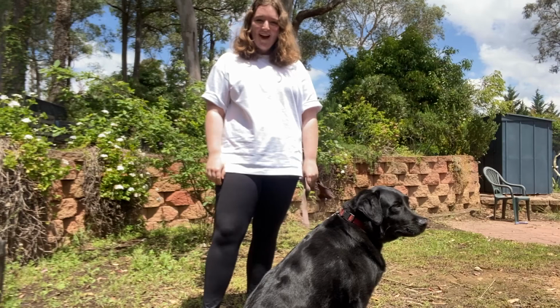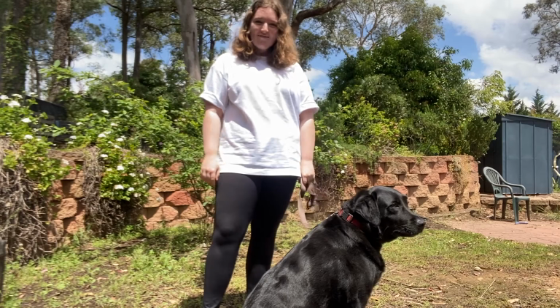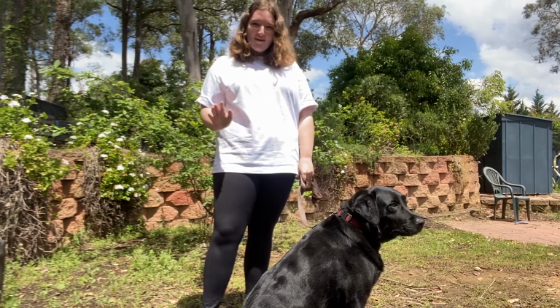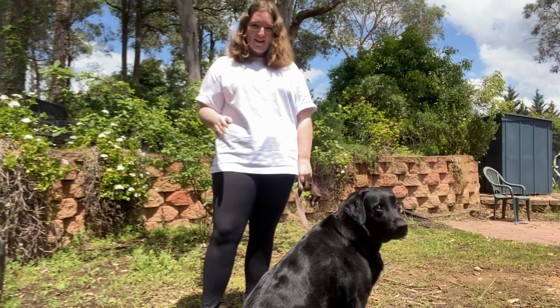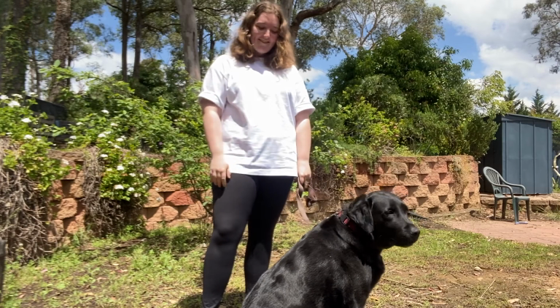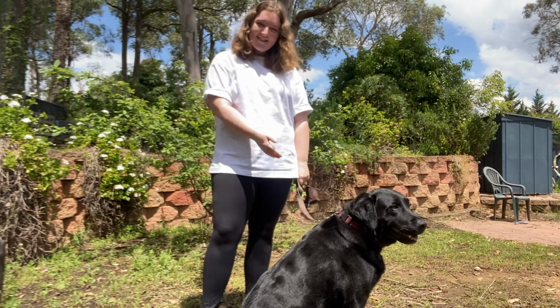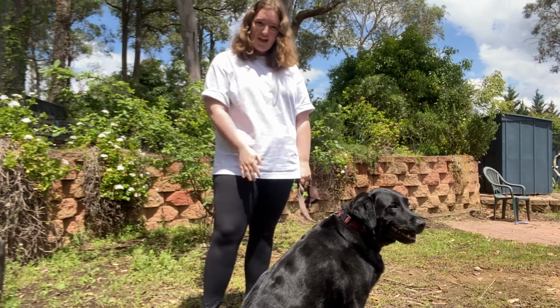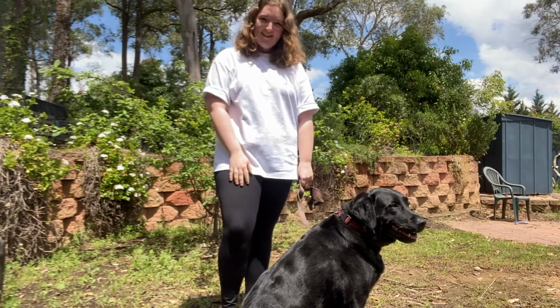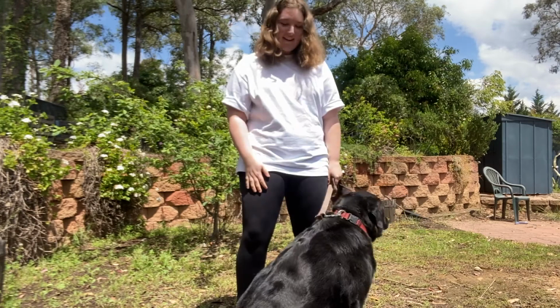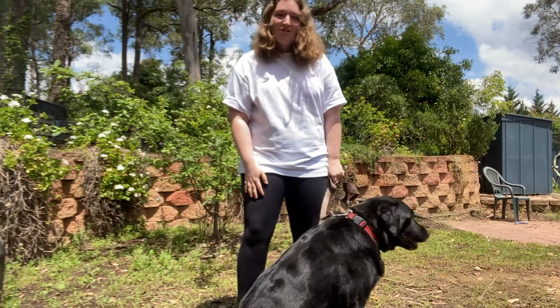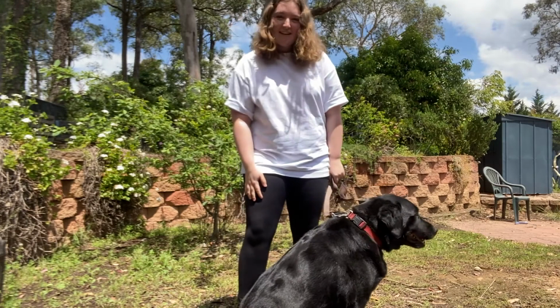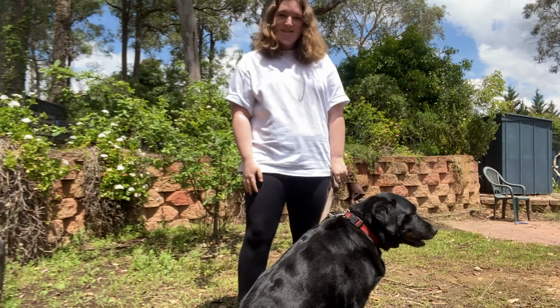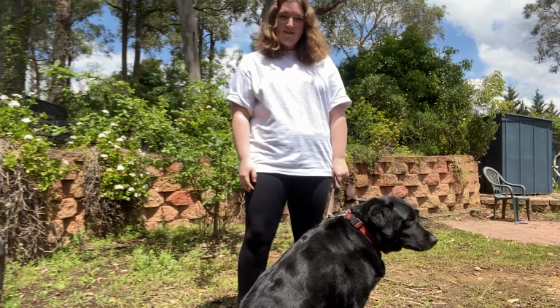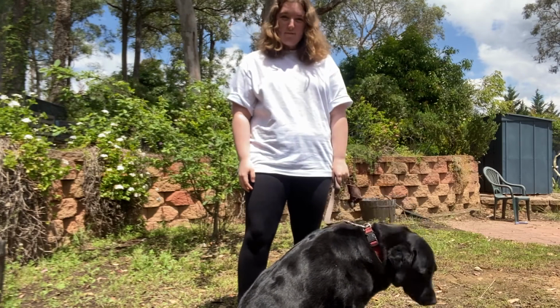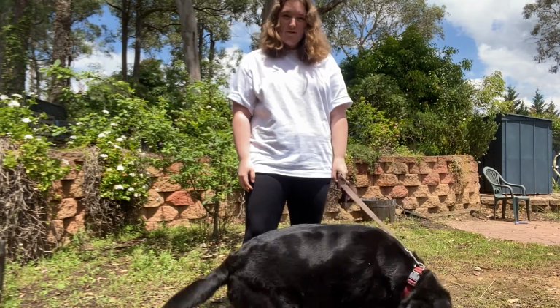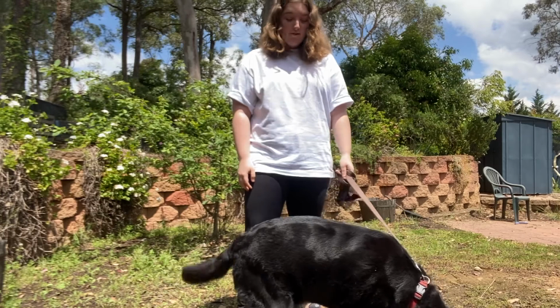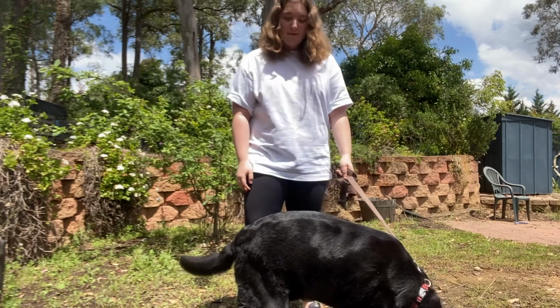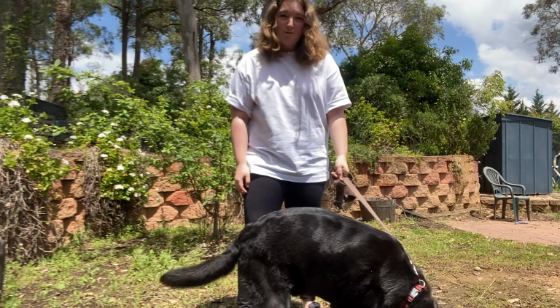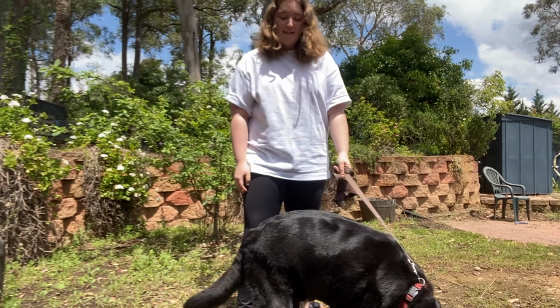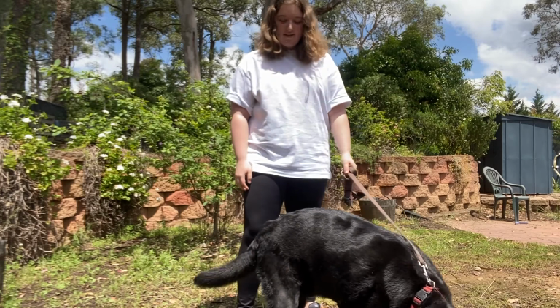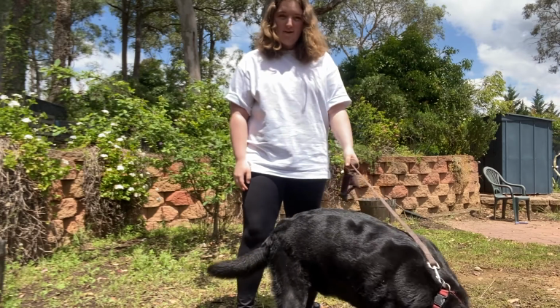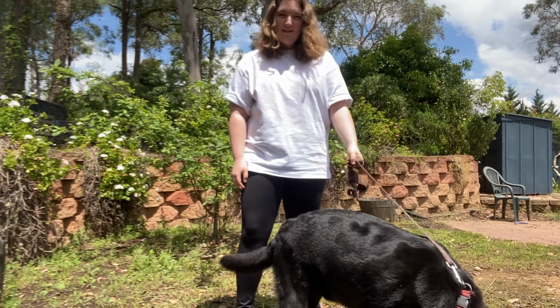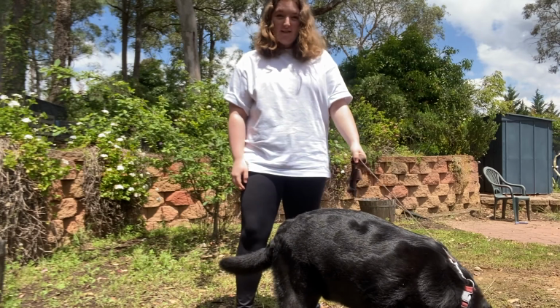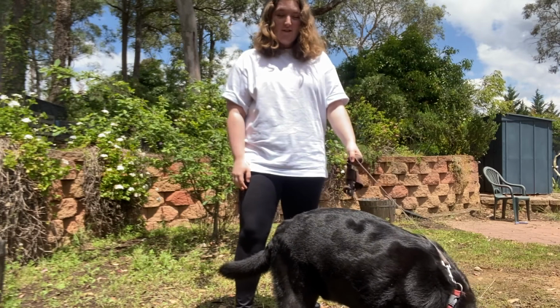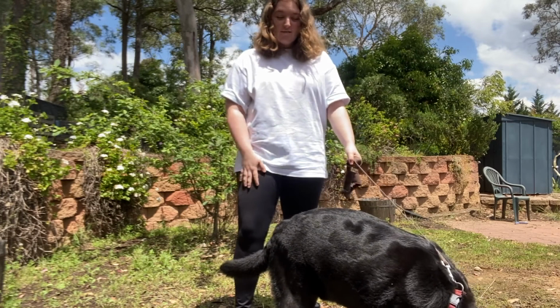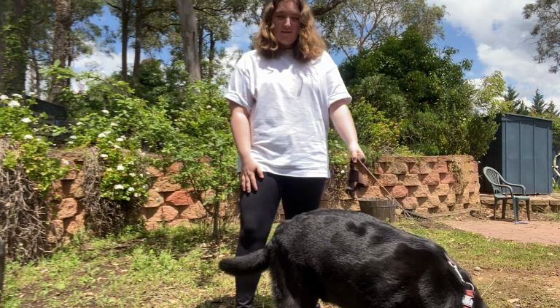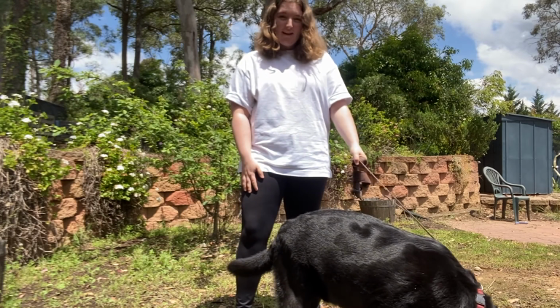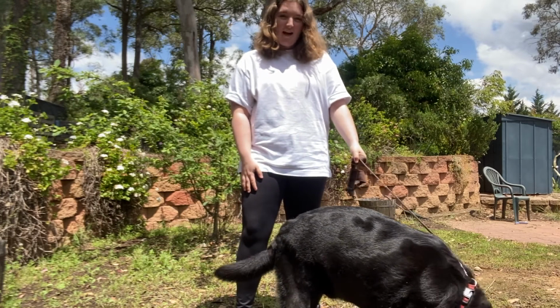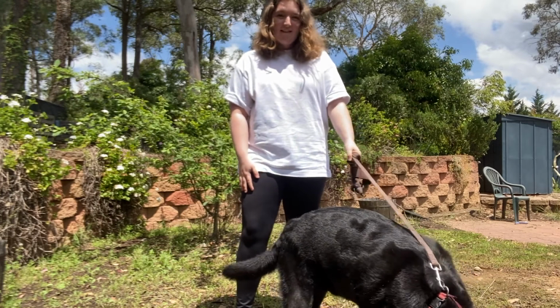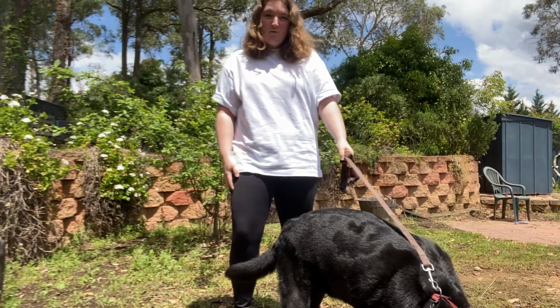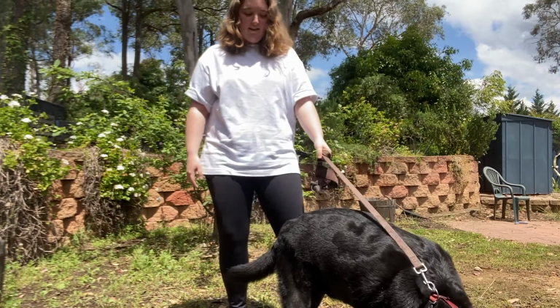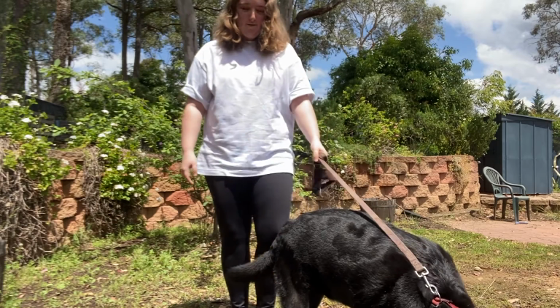Hi, I'm Rasheem, and this is Charlie. Charlie is a six-year-old Labrador who, like most Labradors, loves his food. And so the reason we're making a diet is to help Charlie lose weight.